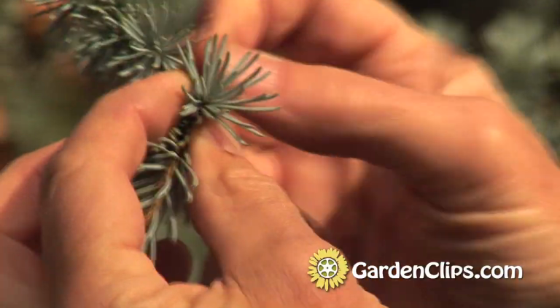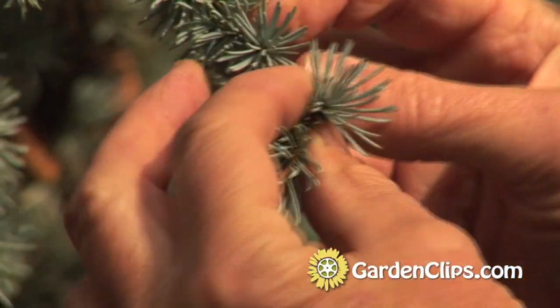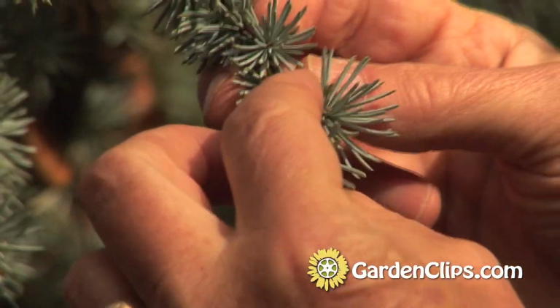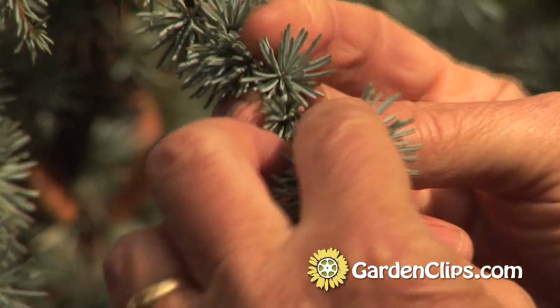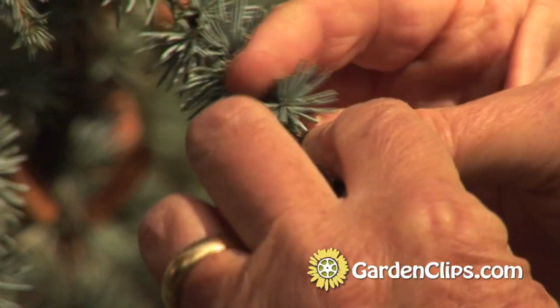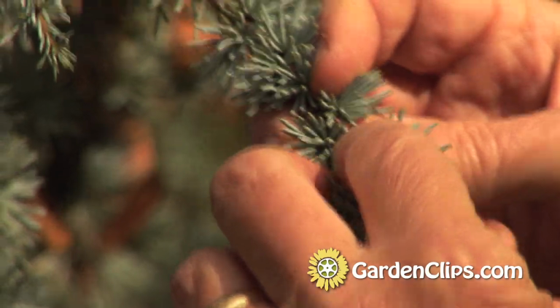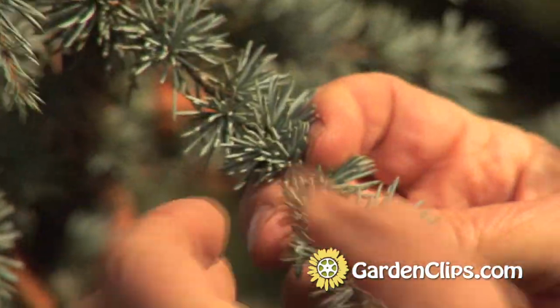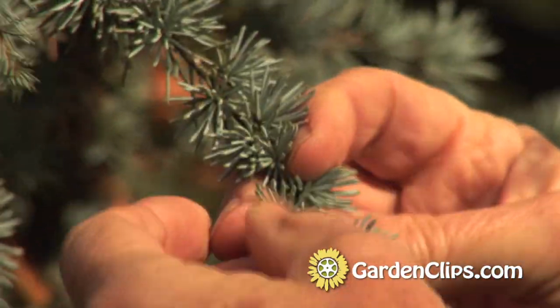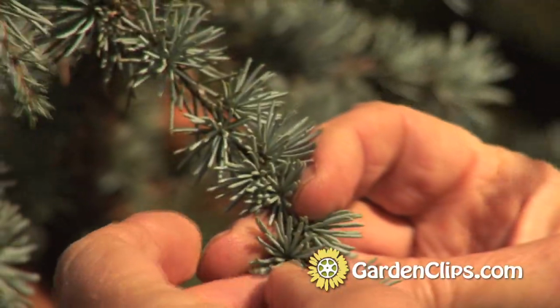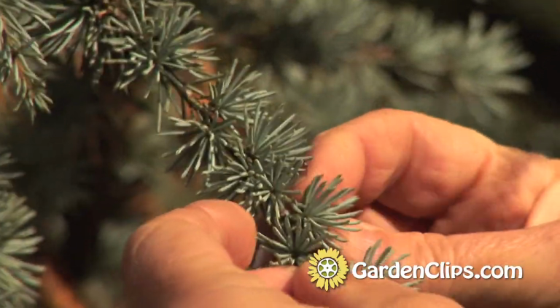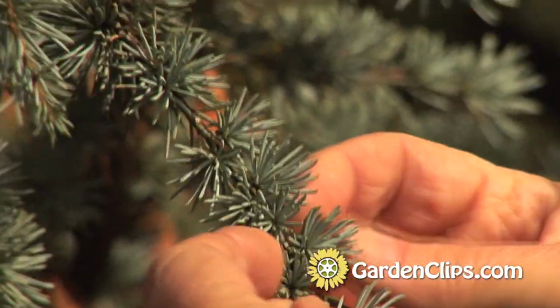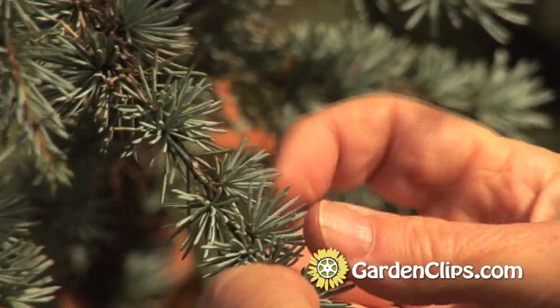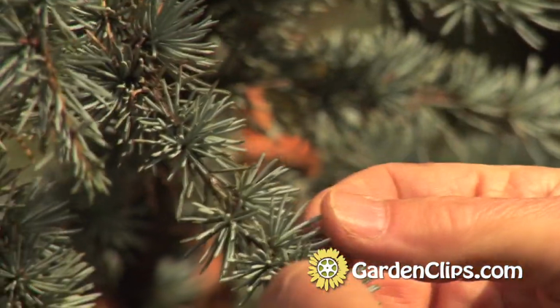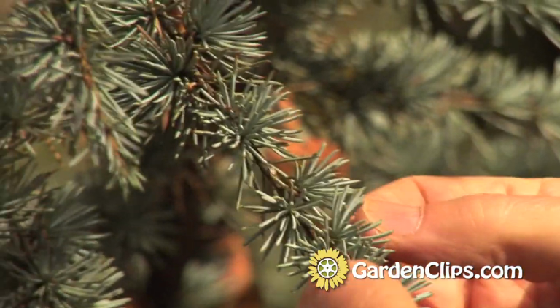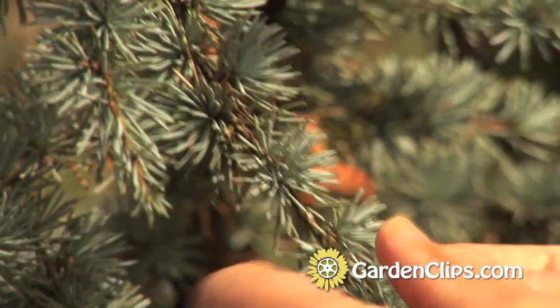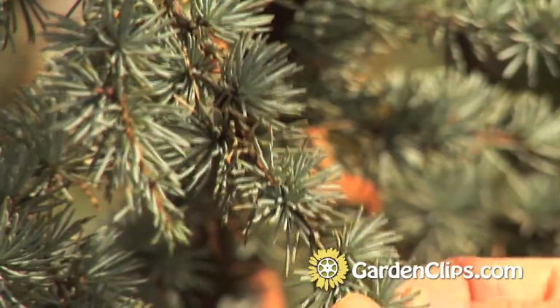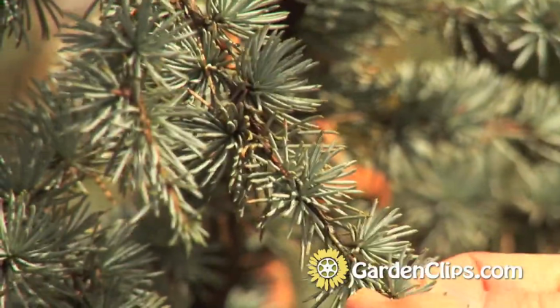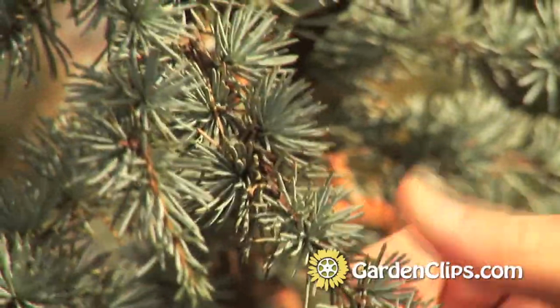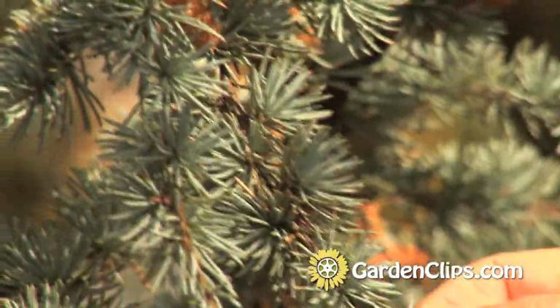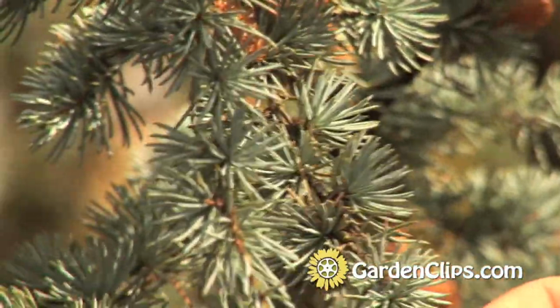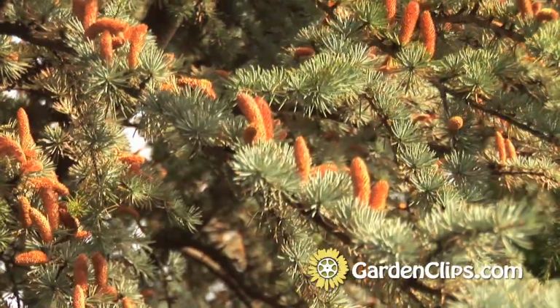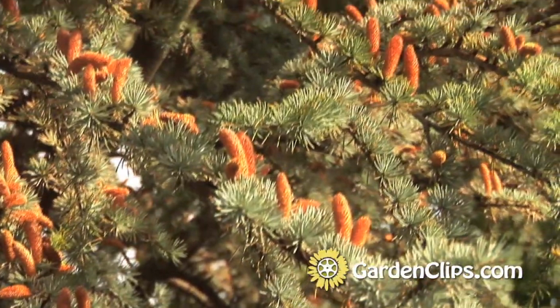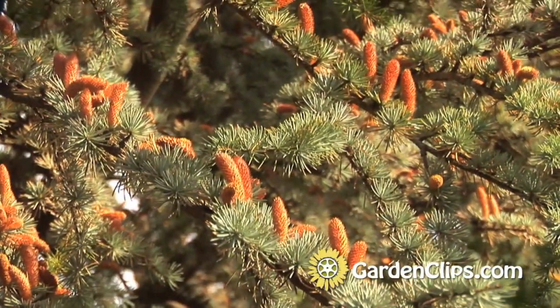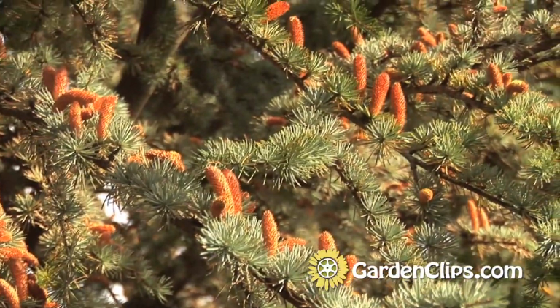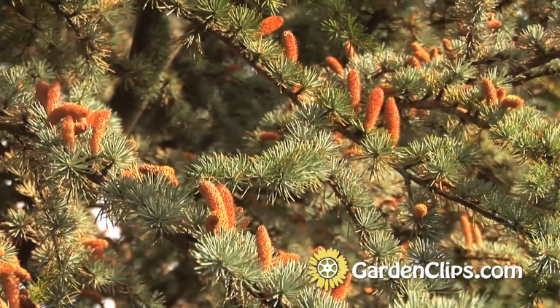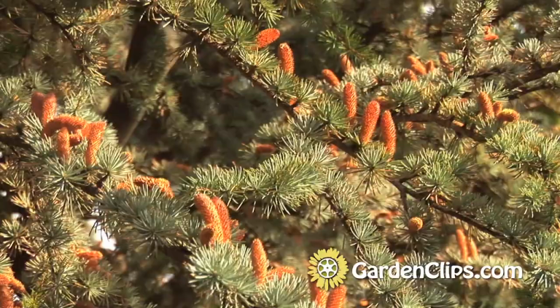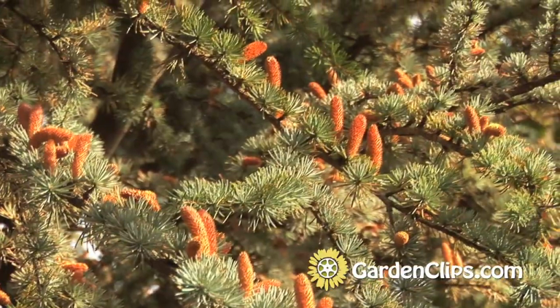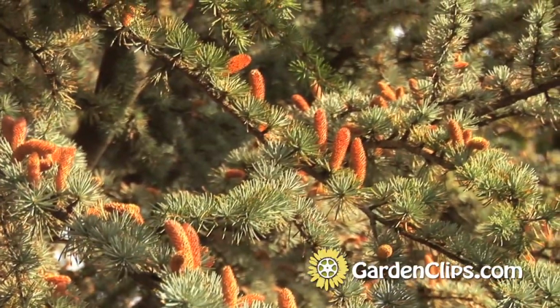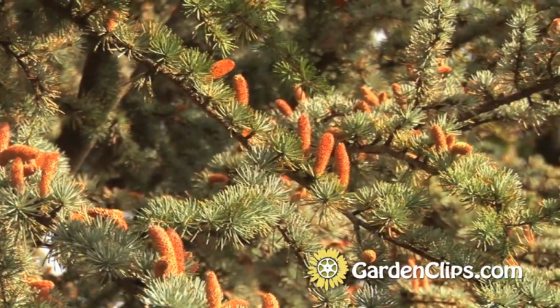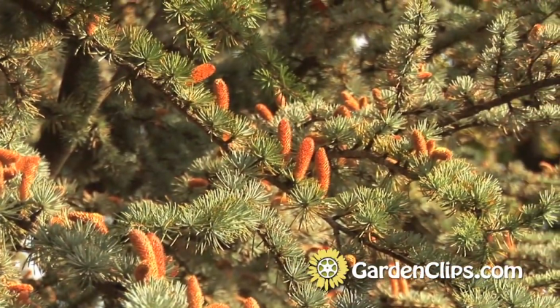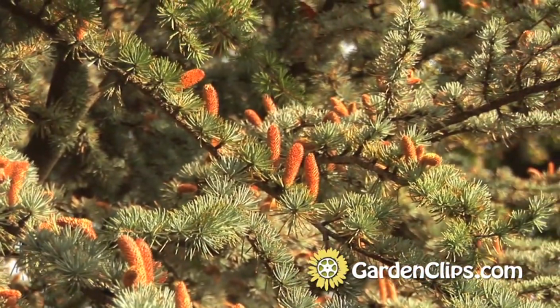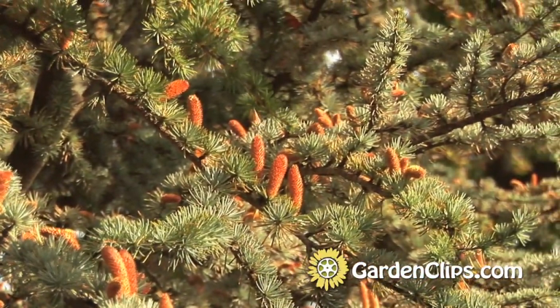Notice how the needles emanate from buds along the stem. These little florets of needles are very indicative of the genus. This plant has two-and-a-half to three-inch cones that add to the charm.